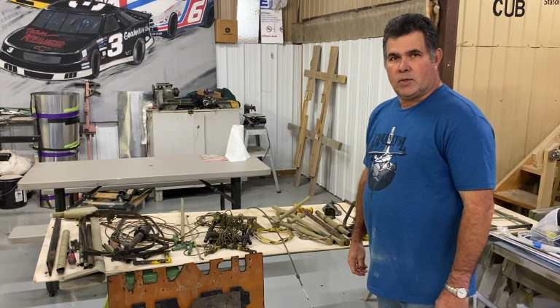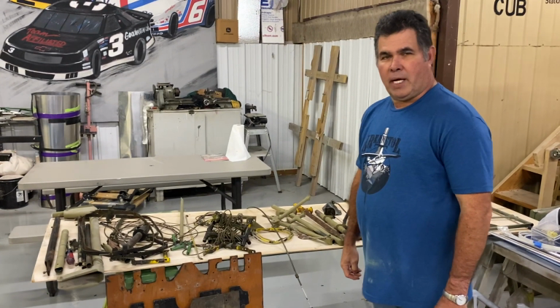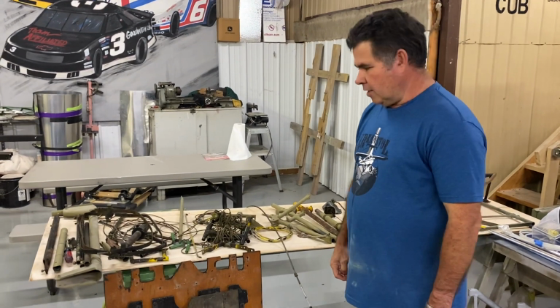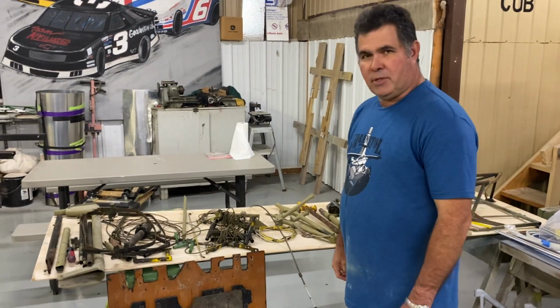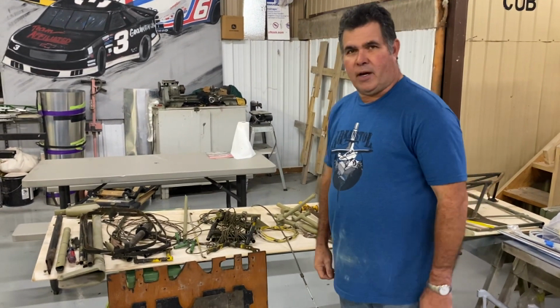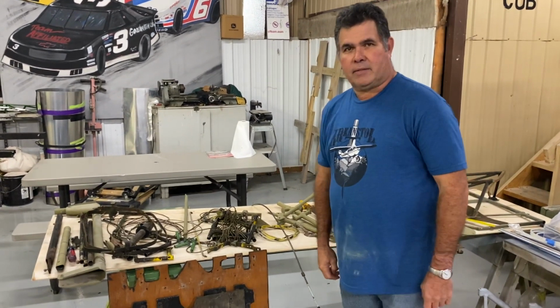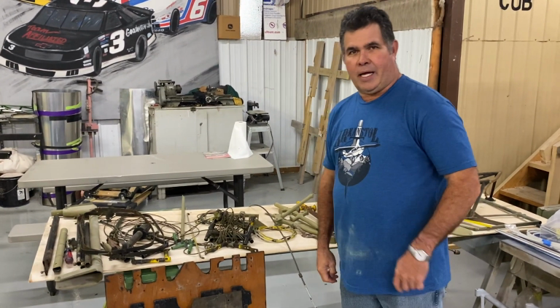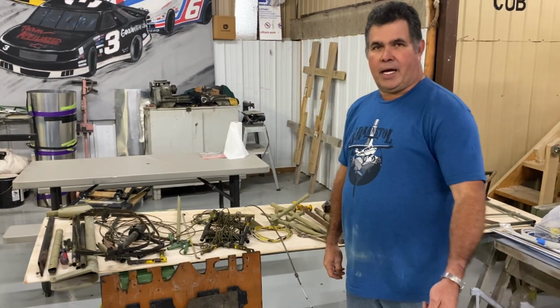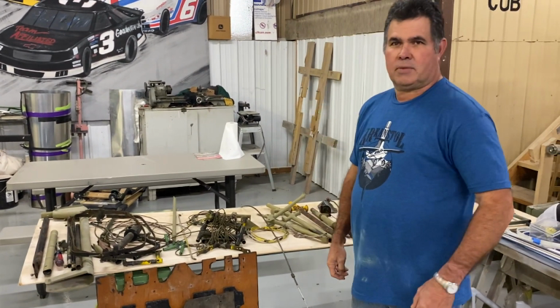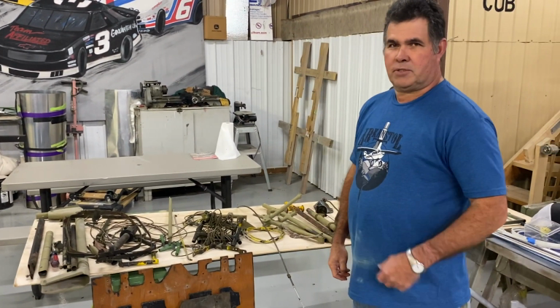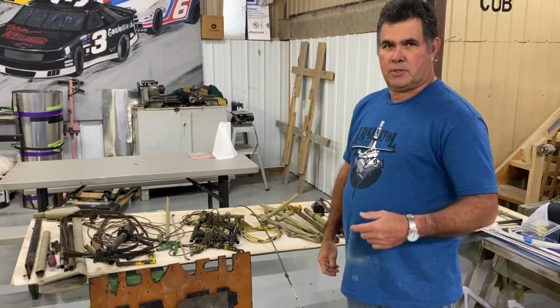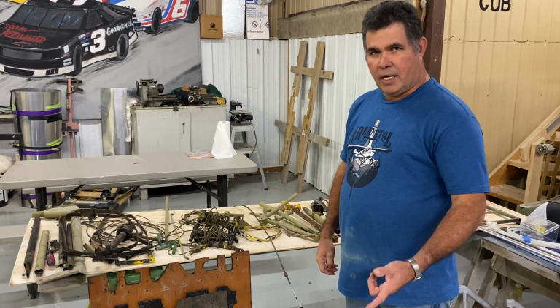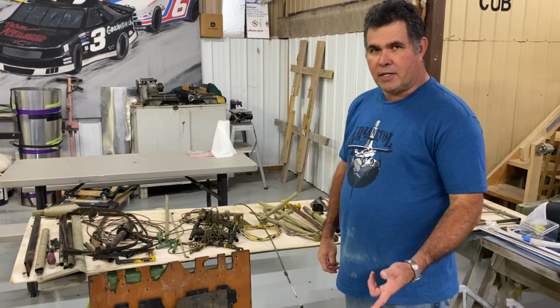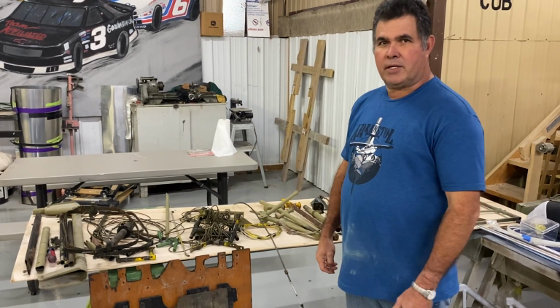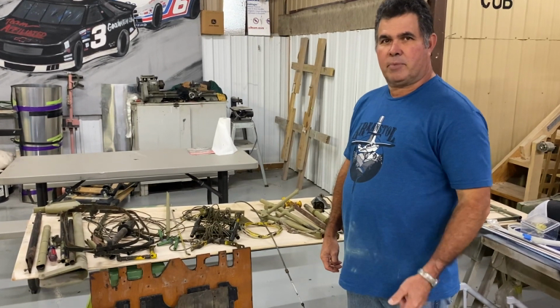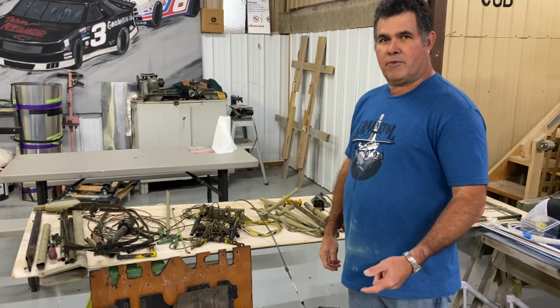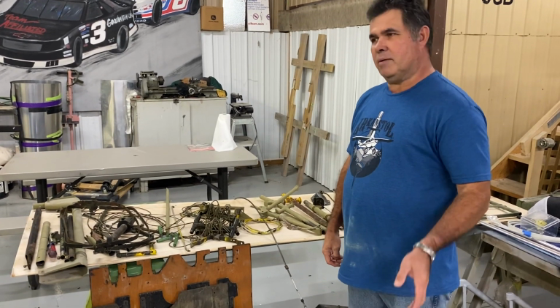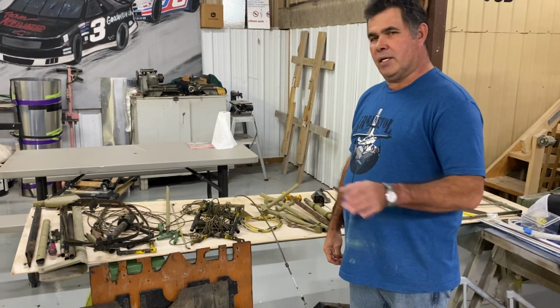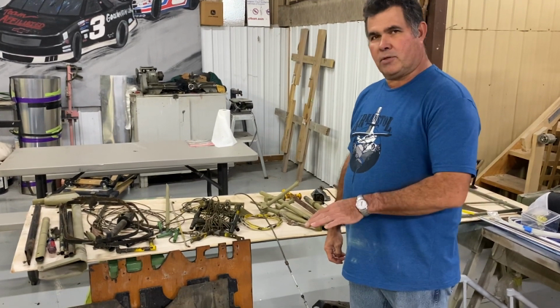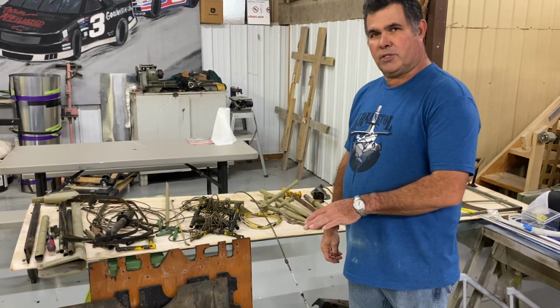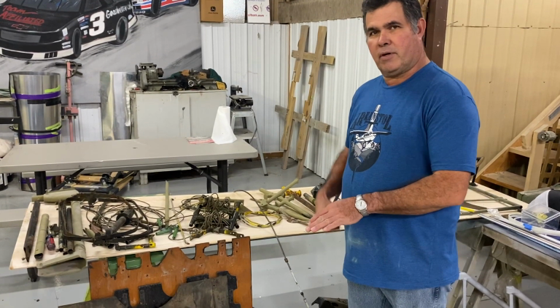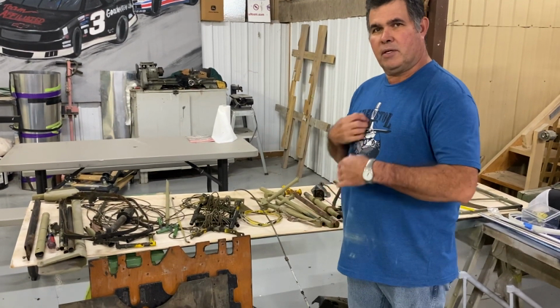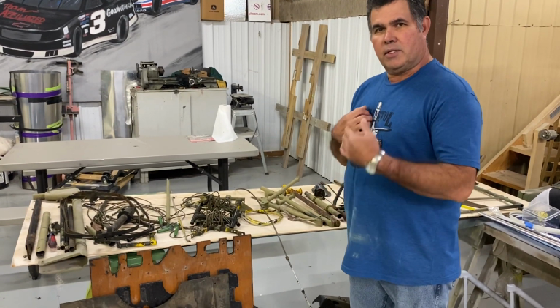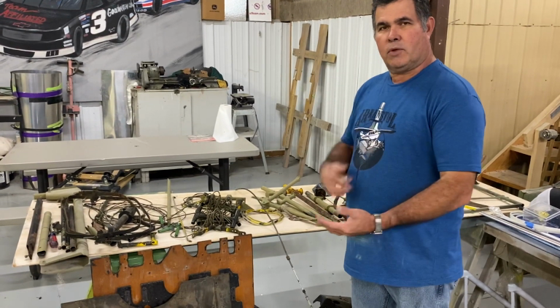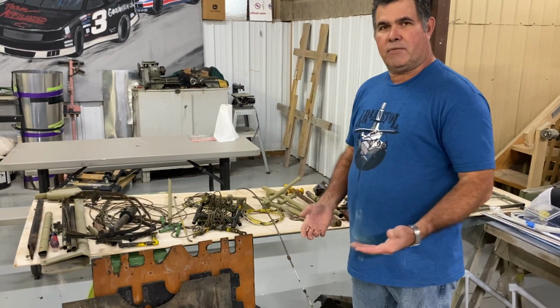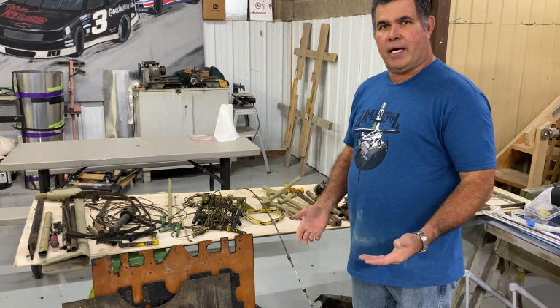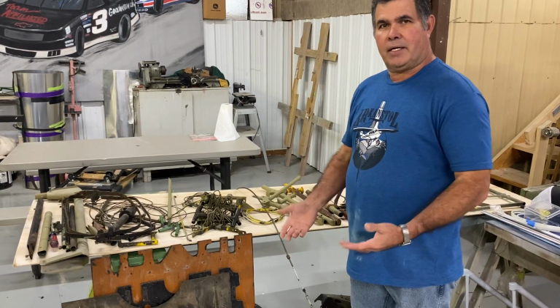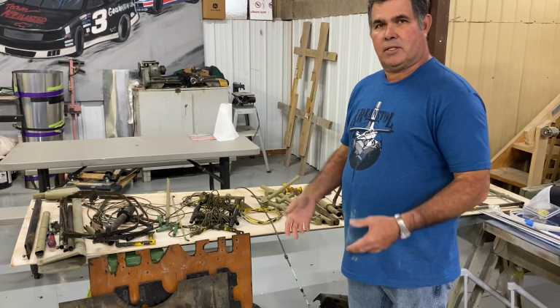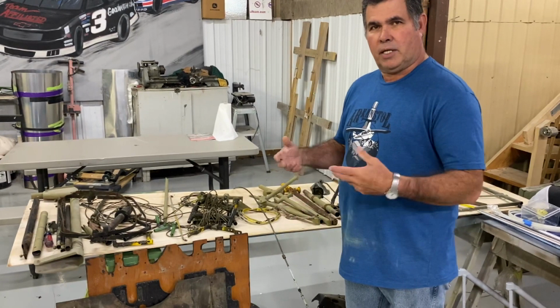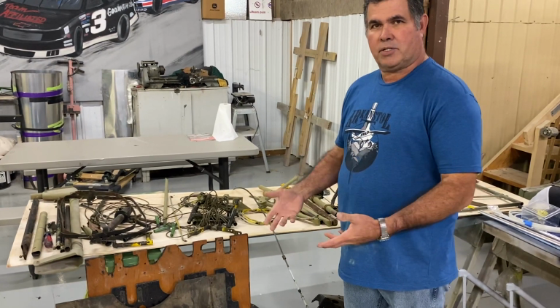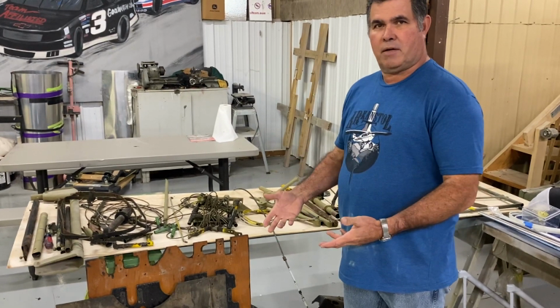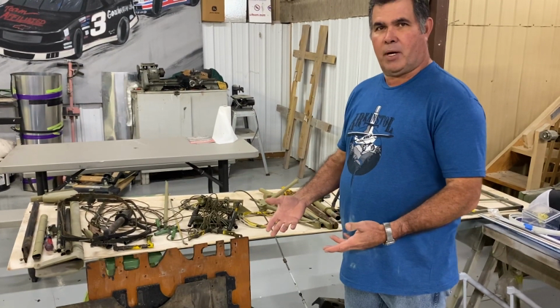Welcome back to another Fabric Tip Friday. And like the last one, this one doesn't have anything to do with putting on fabric, but it leans toward the J3s. This is more just giving you guys ideas in the process of covering your plane.